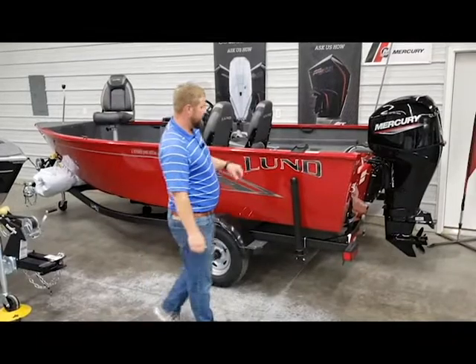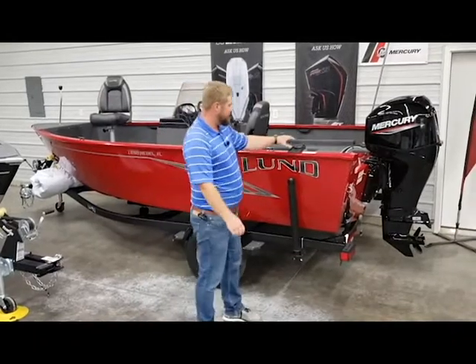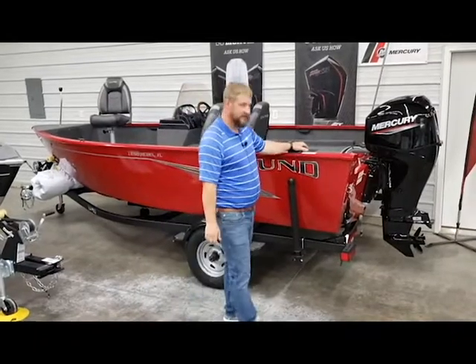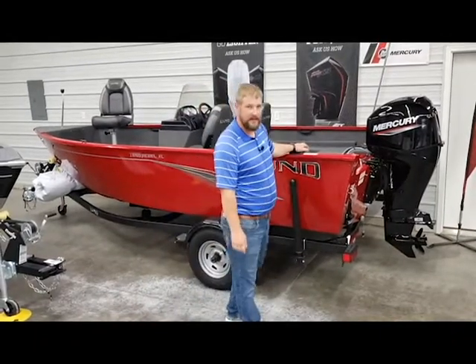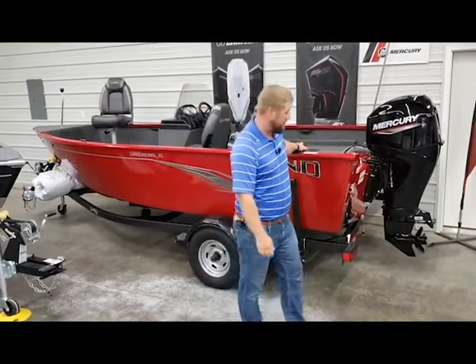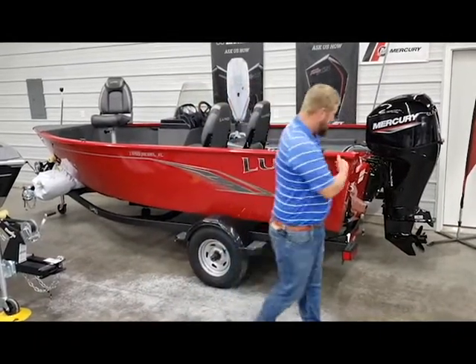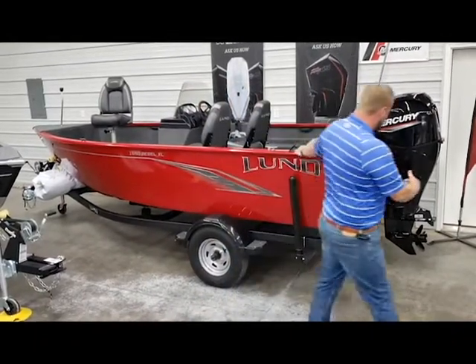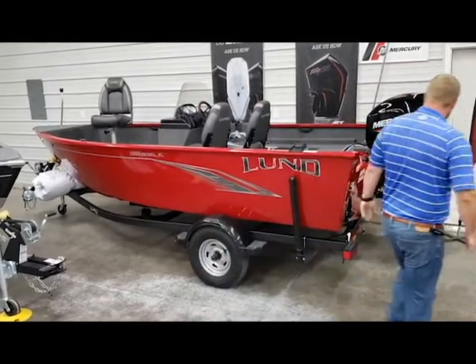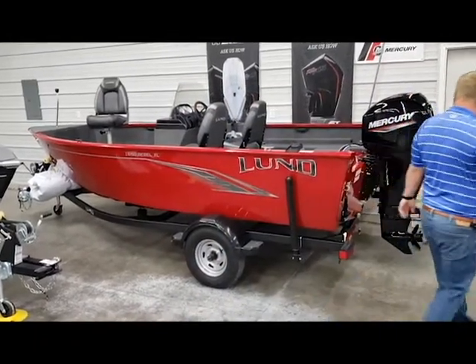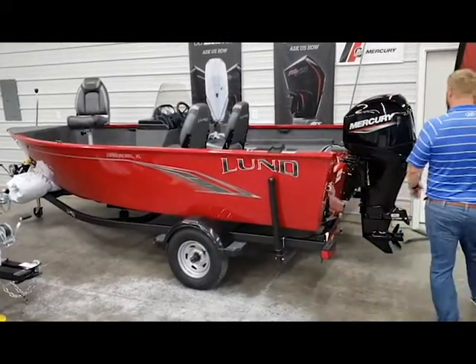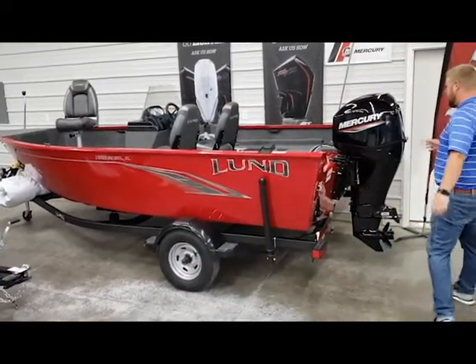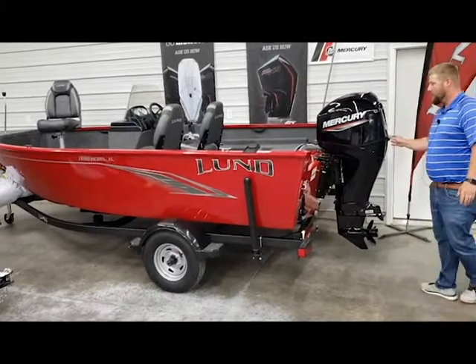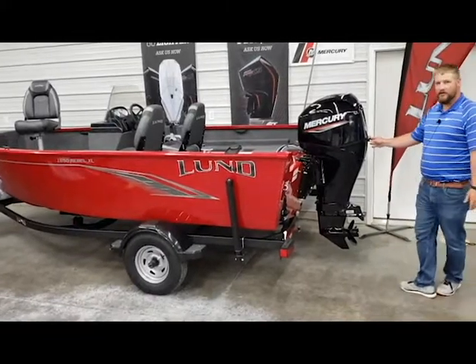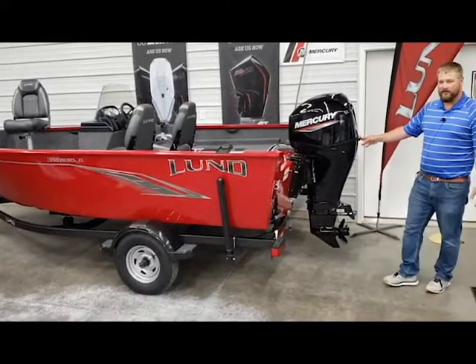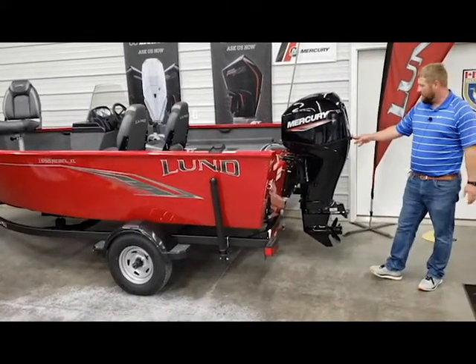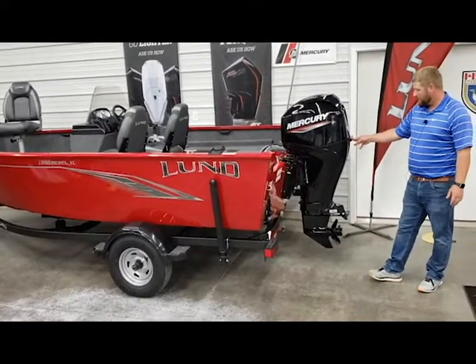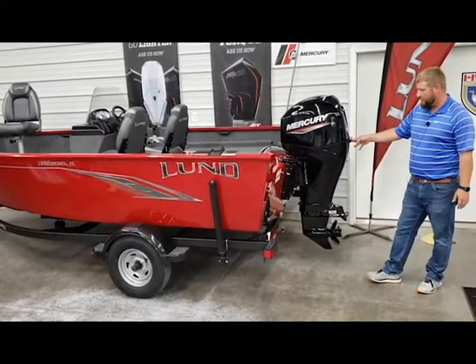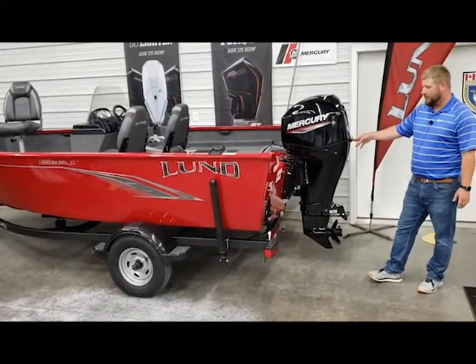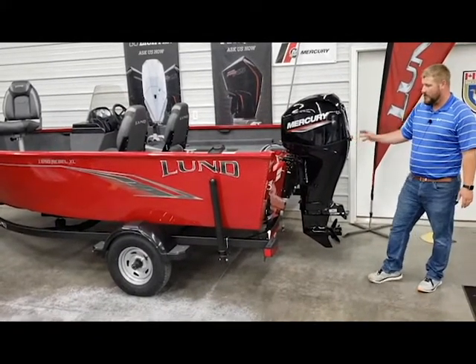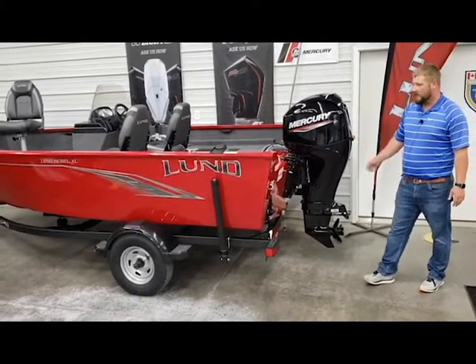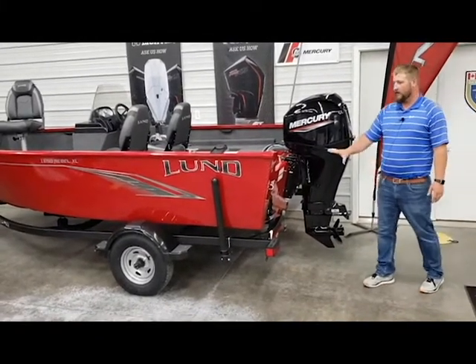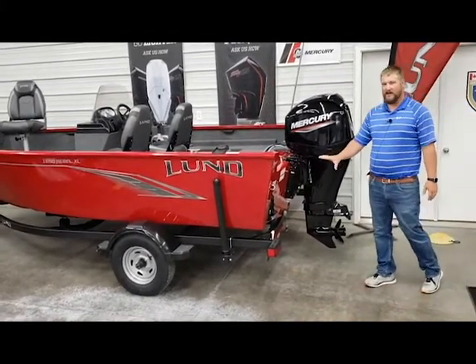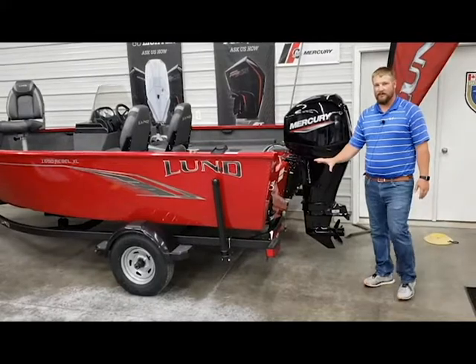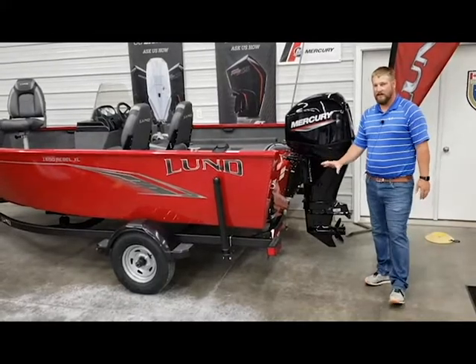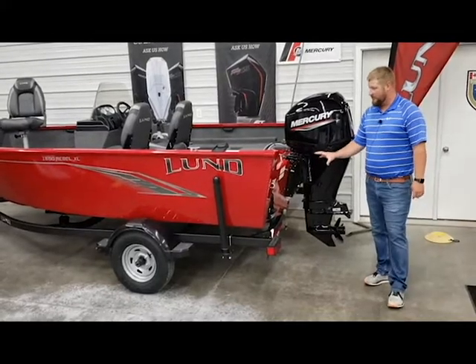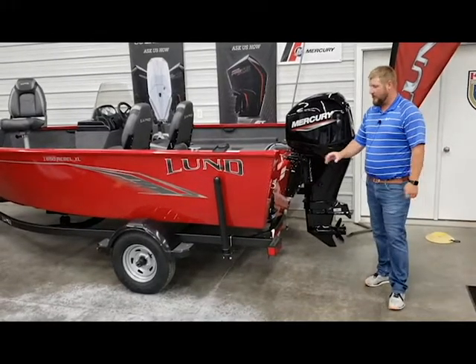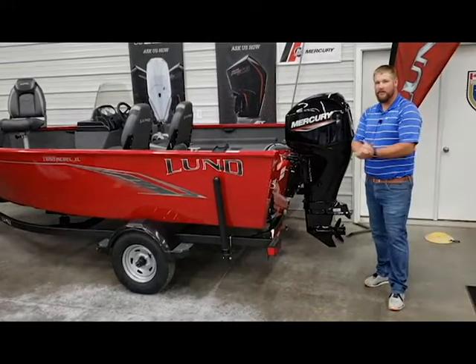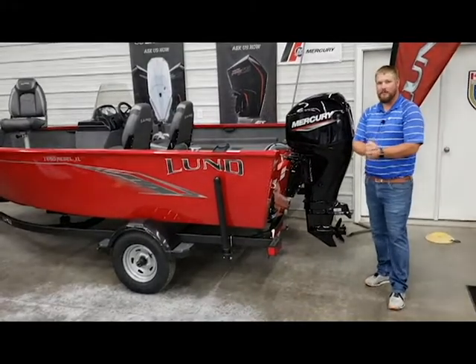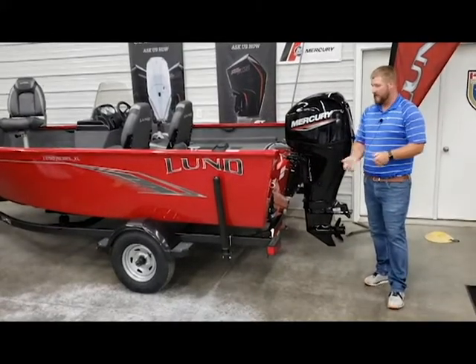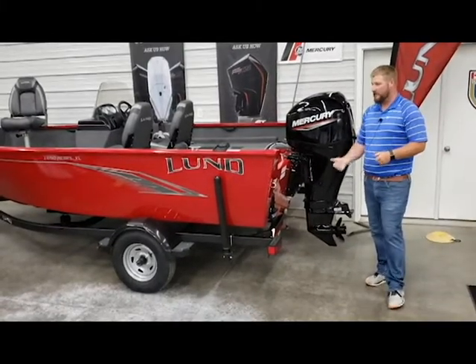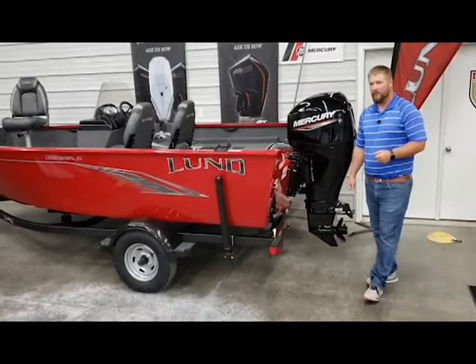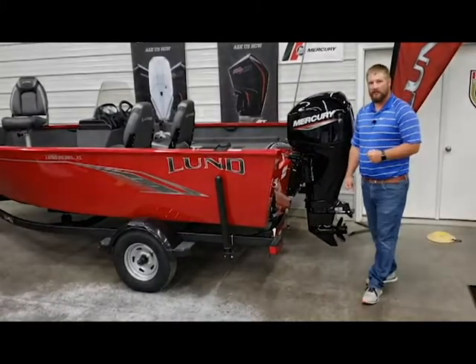This boat does have a built-in fuel tank, and as we come around to the back of the boat you can see it's powered by a Mercury 60 horsepower EFI four-stroke. You pair that with Lund's IPS hull design and you're going to have a great performing boat with an excellent power-to-weight ratio.